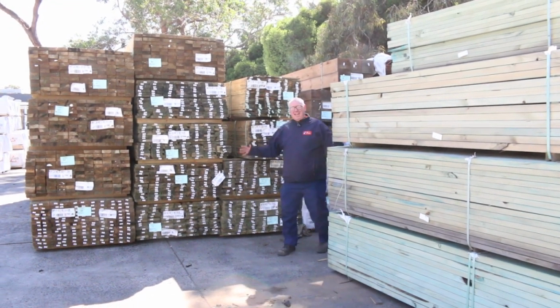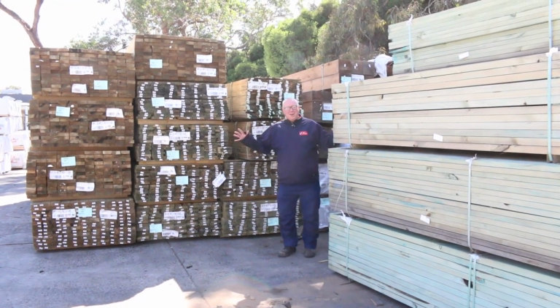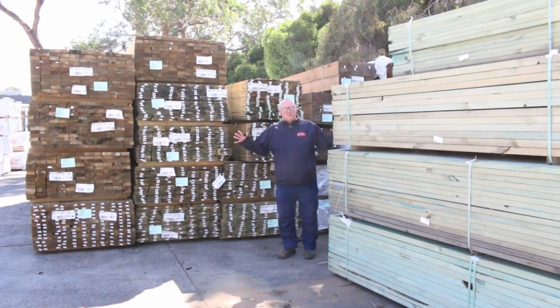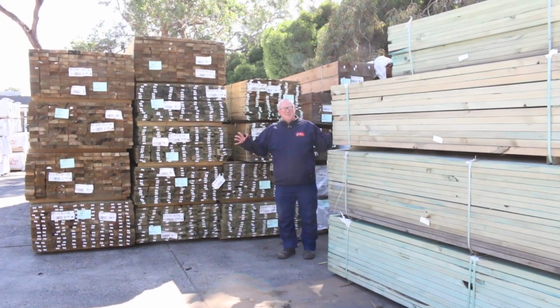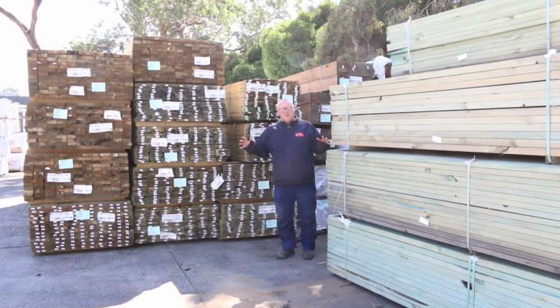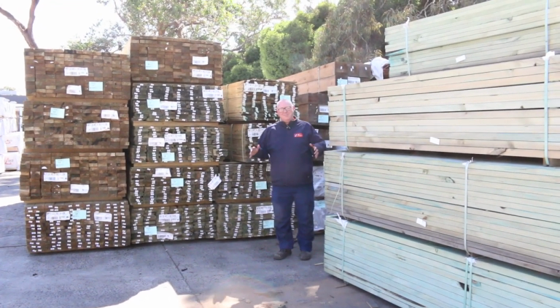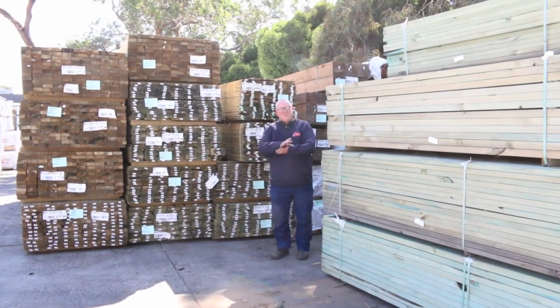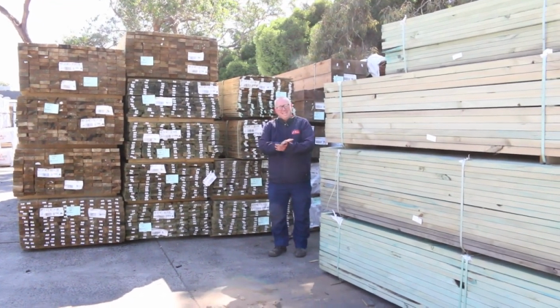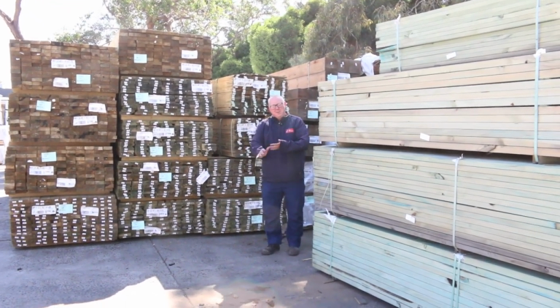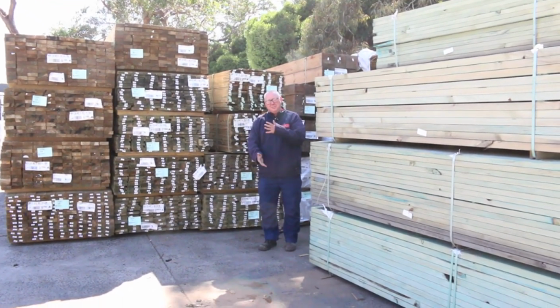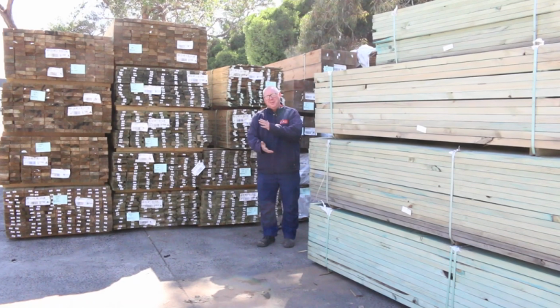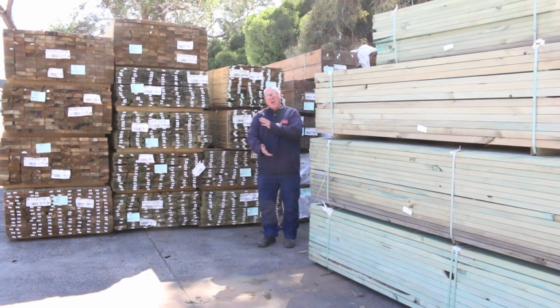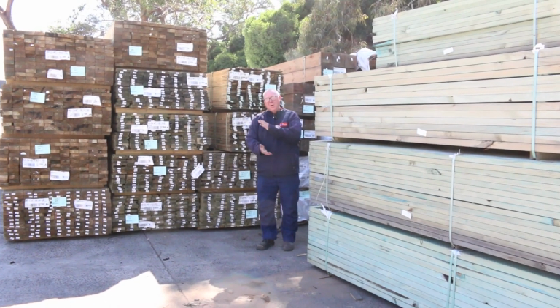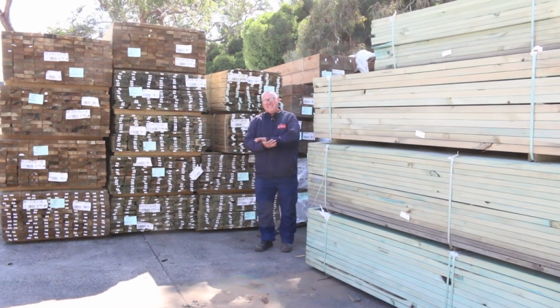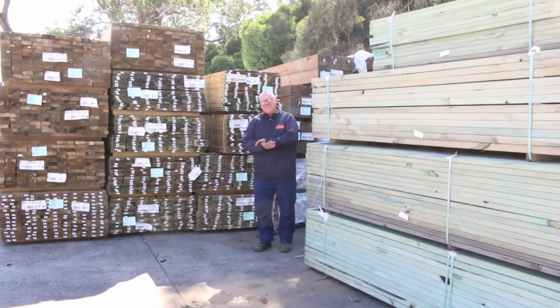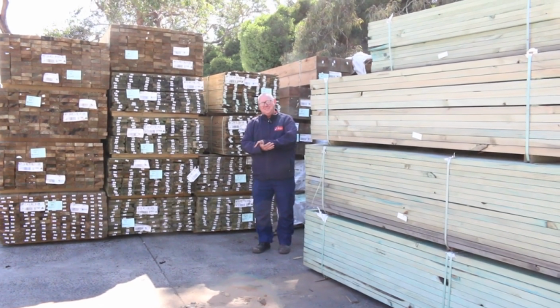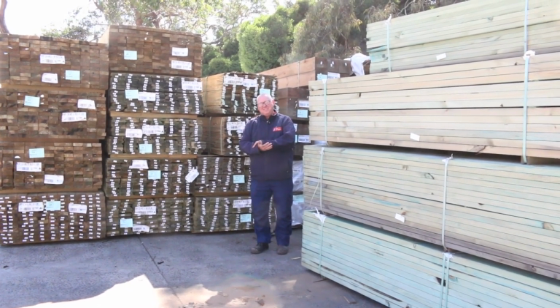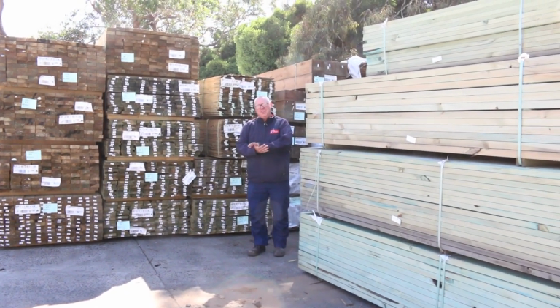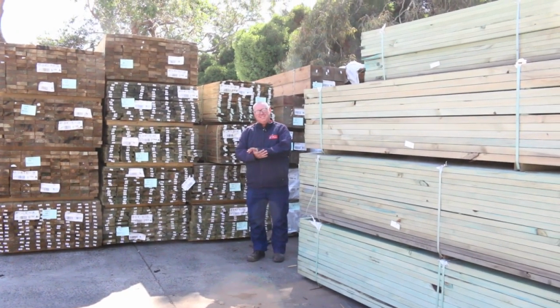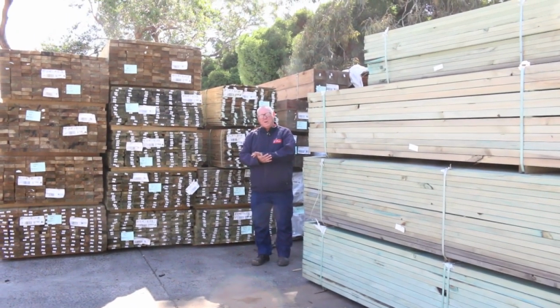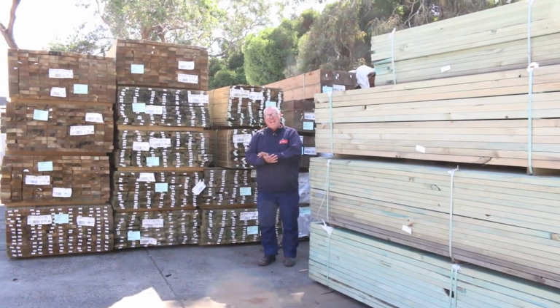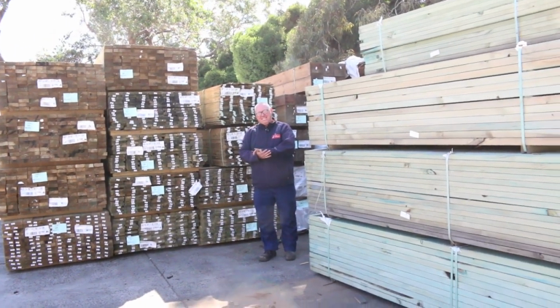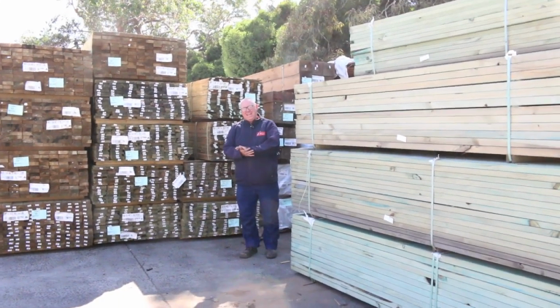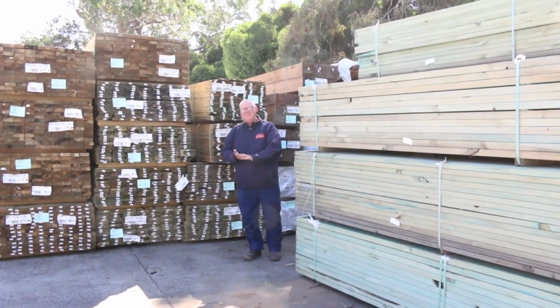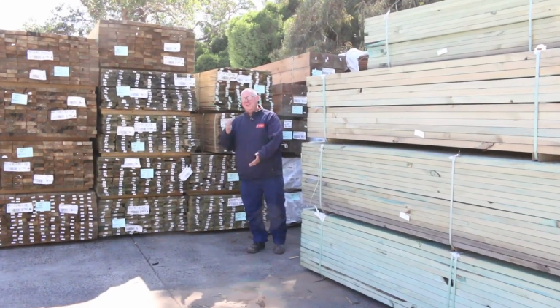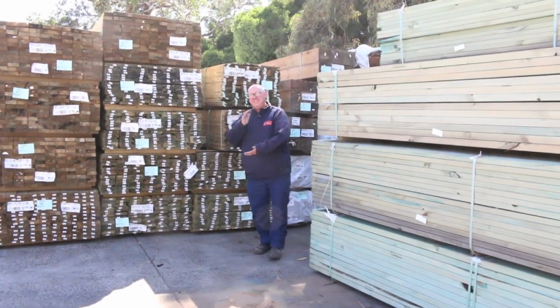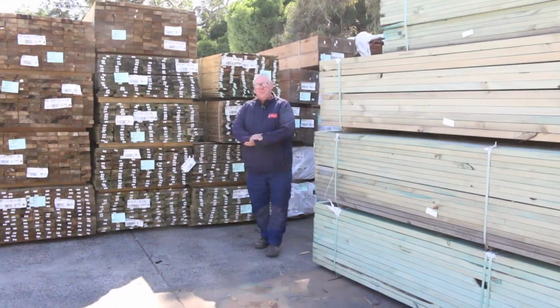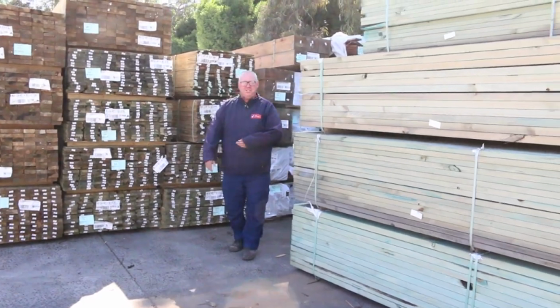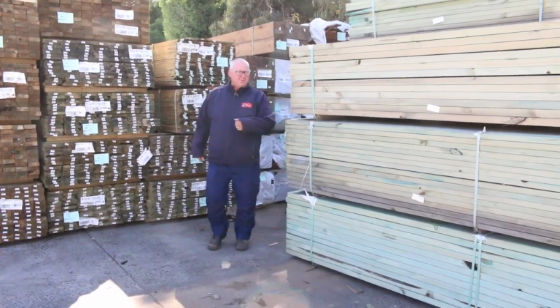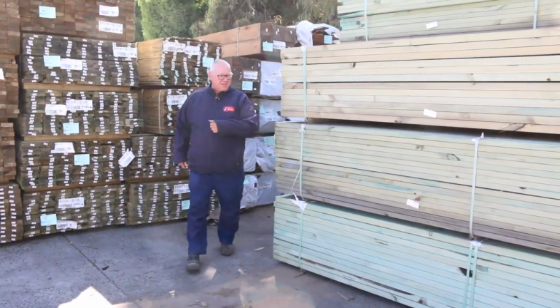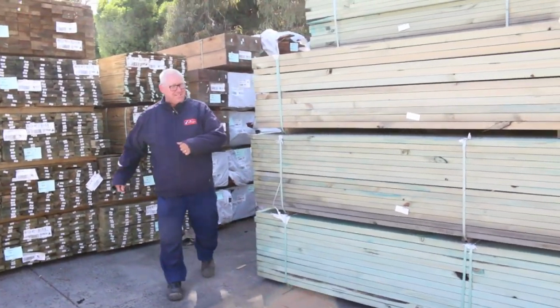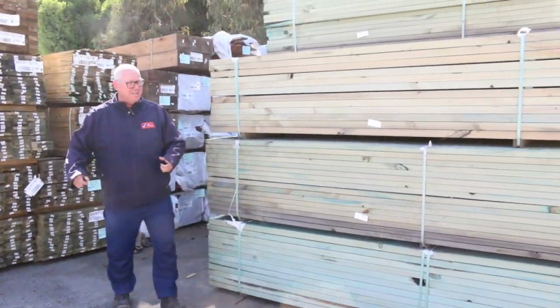Hello! Michael from Fowls here once again. Tomorrow's Auction Preview, Wednesday the 11th of March 2020 at 10am. Alright, let's go for a walk and check out what we've got this week.